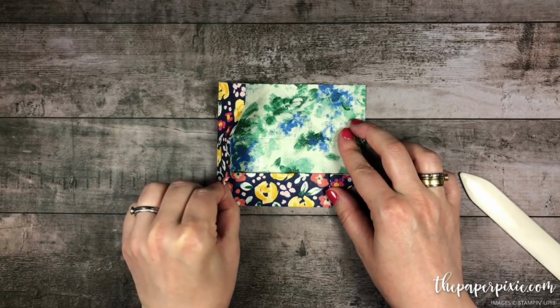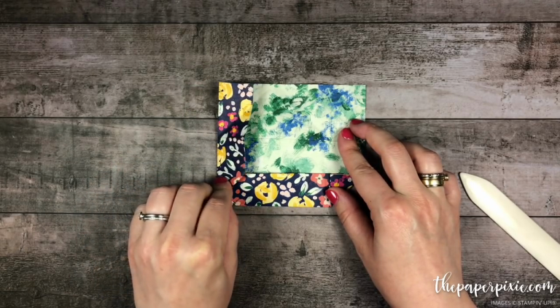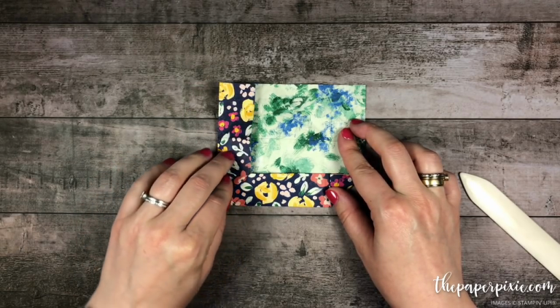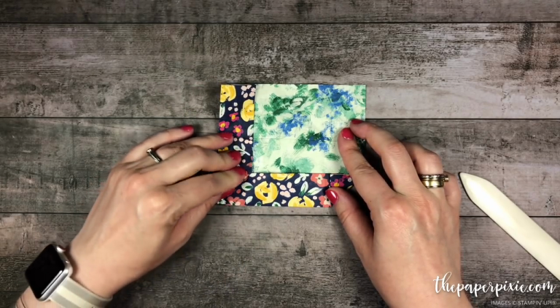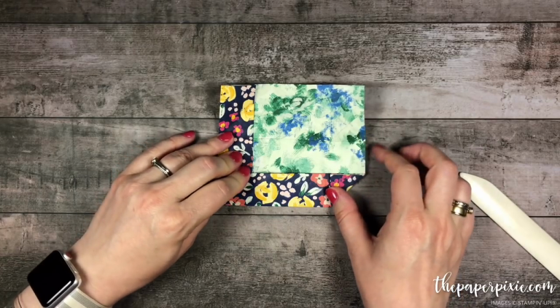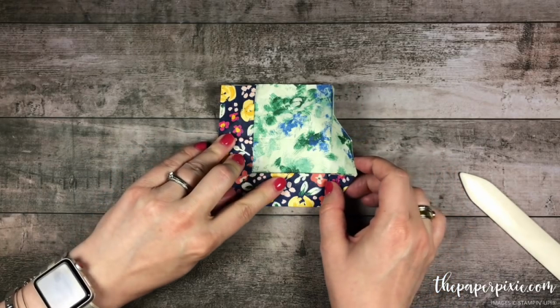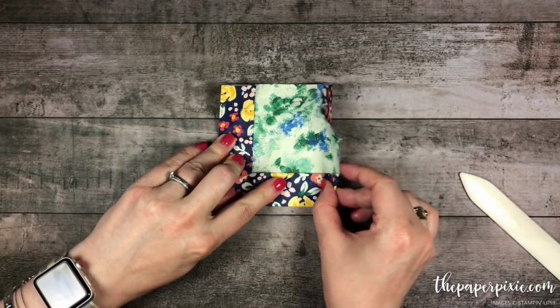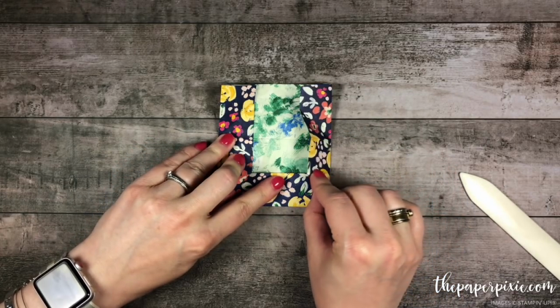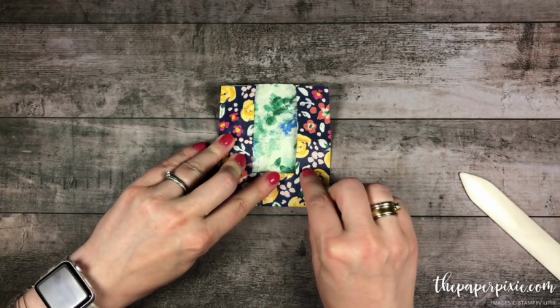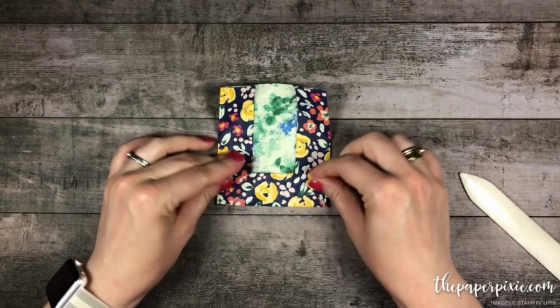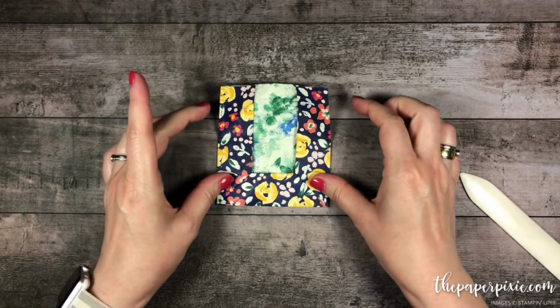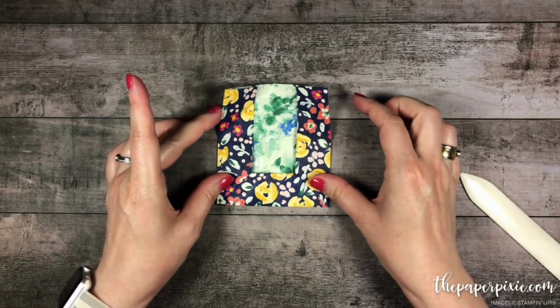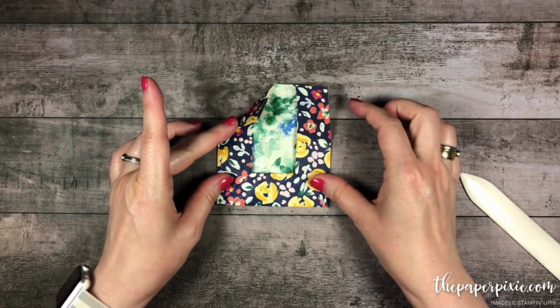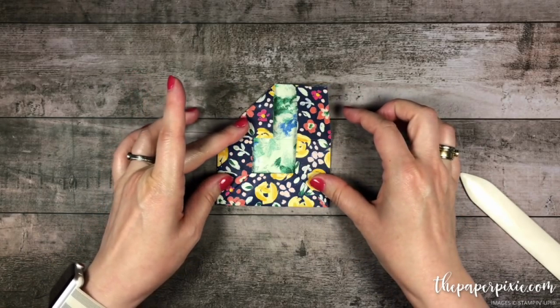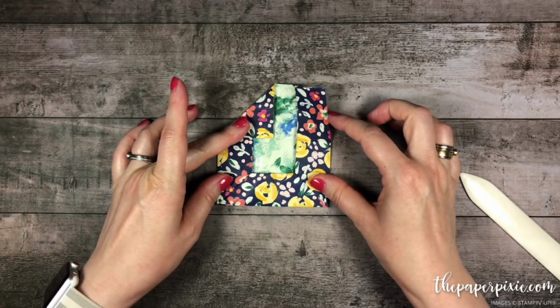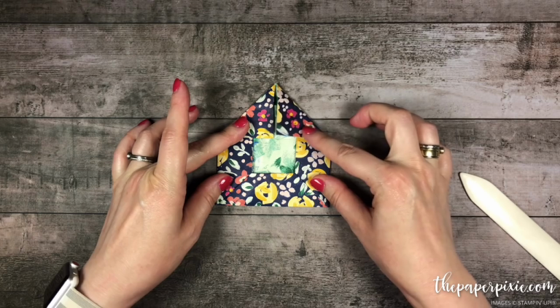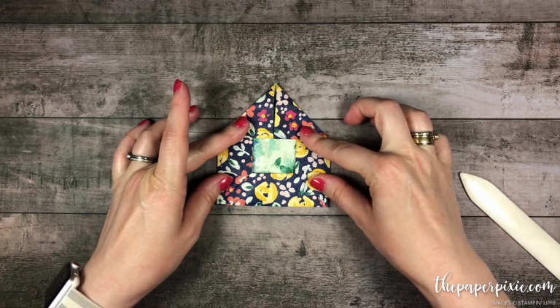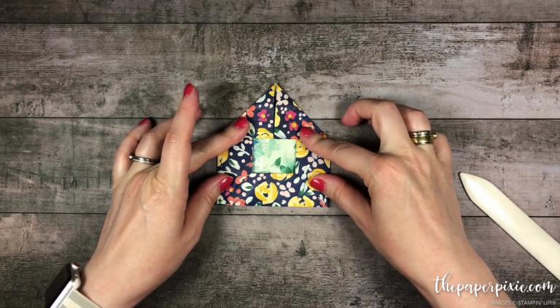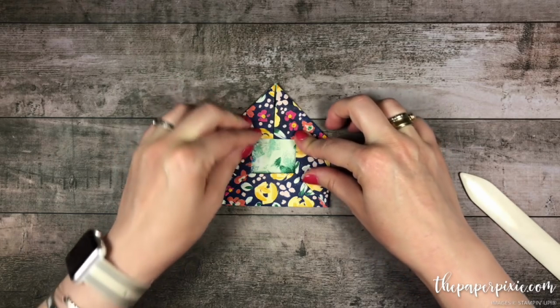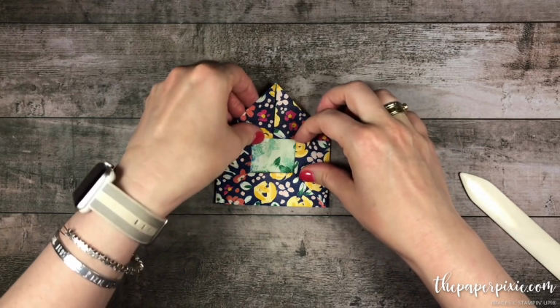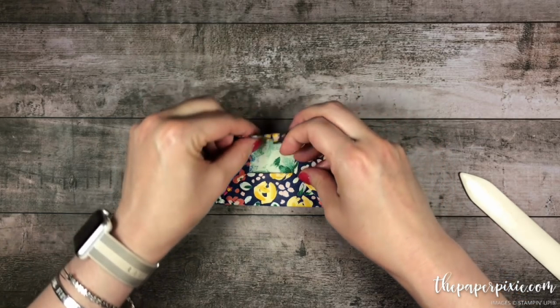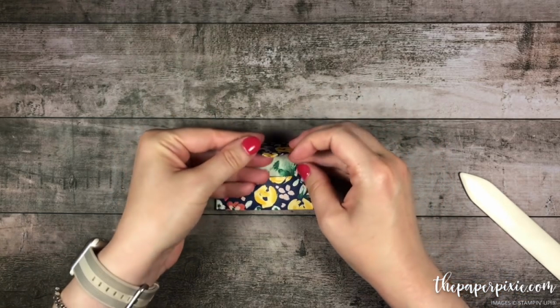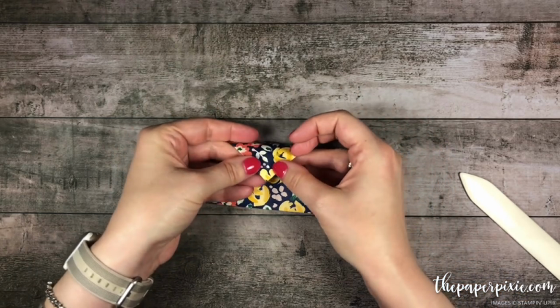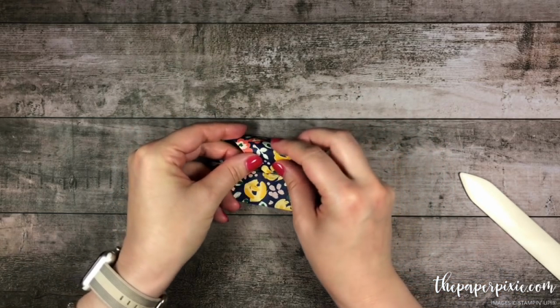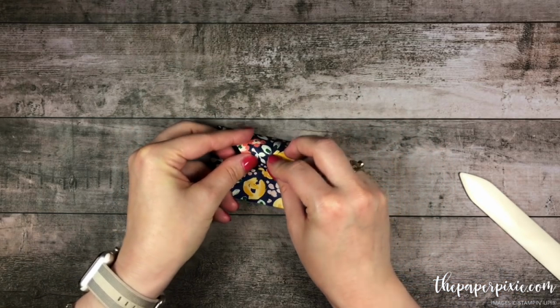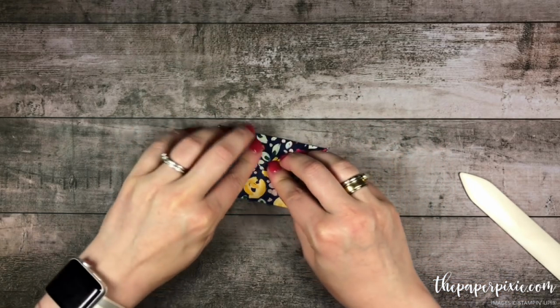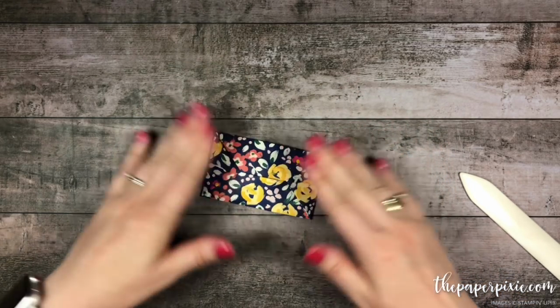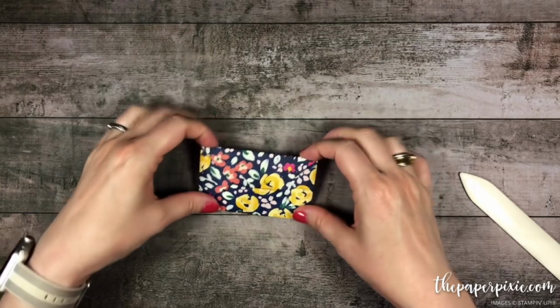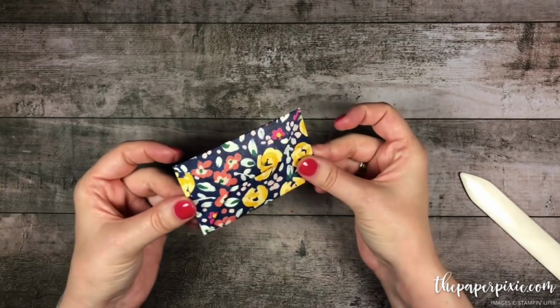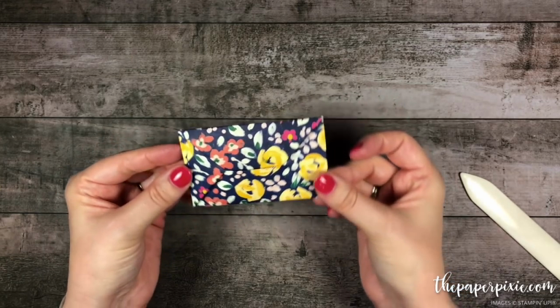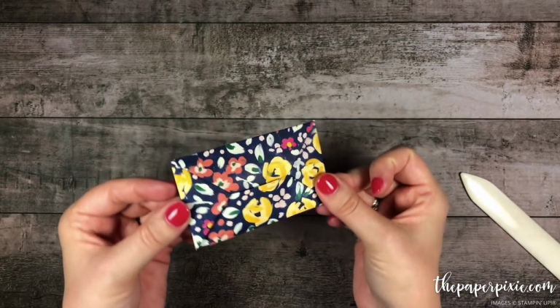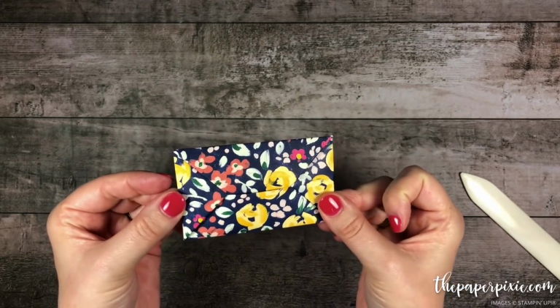Using that as a guide, folding this in, this side in, then we did this triangle, and this triangle. And that is the basics of our envelope — we just tuck that in. How cool is that?